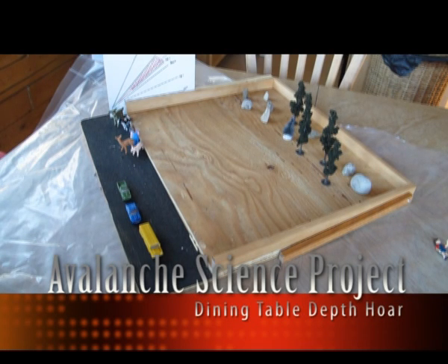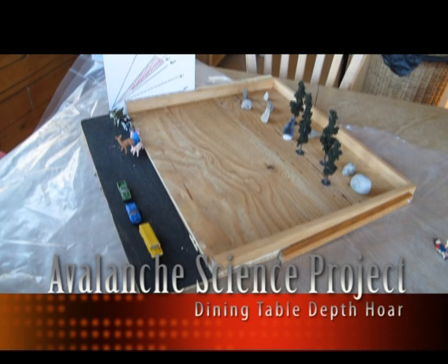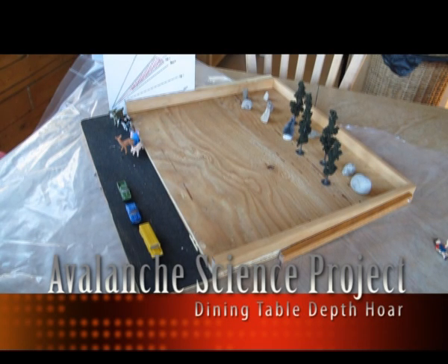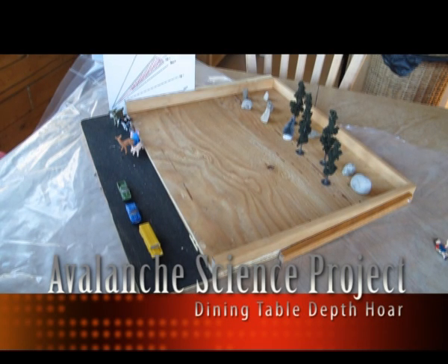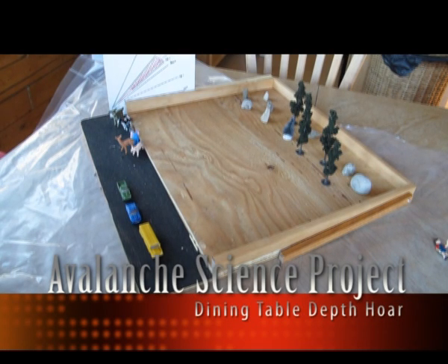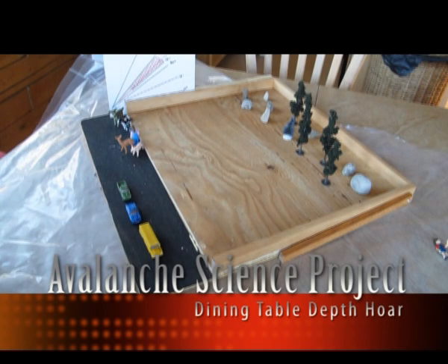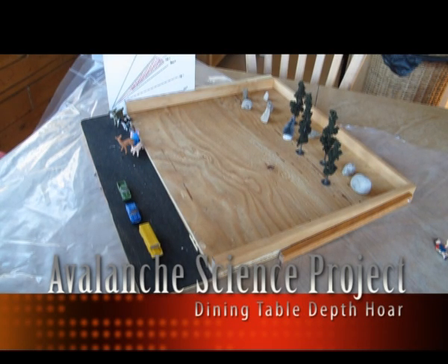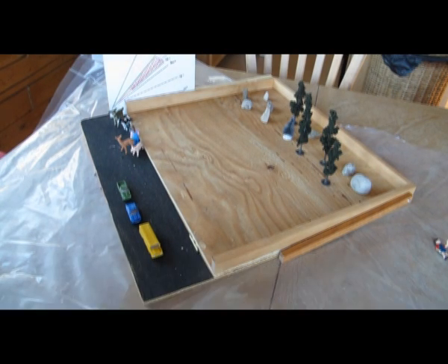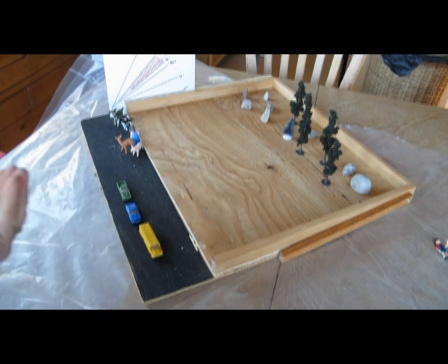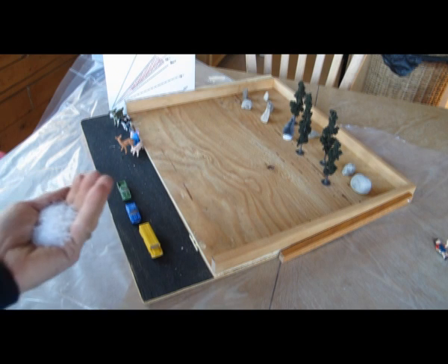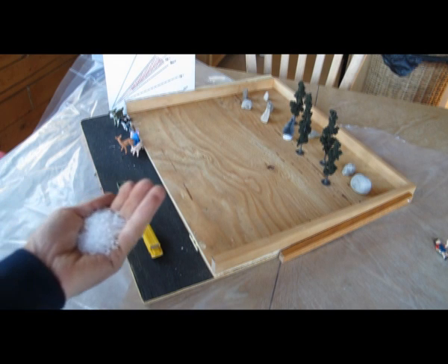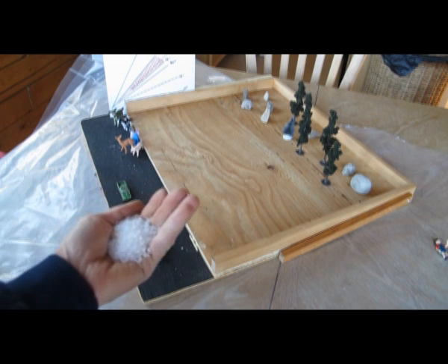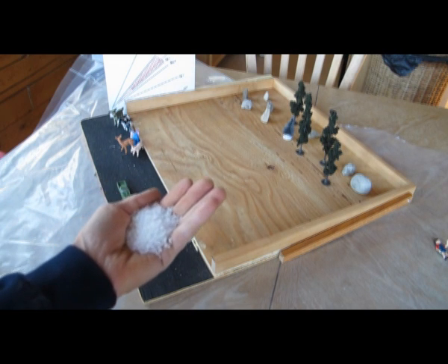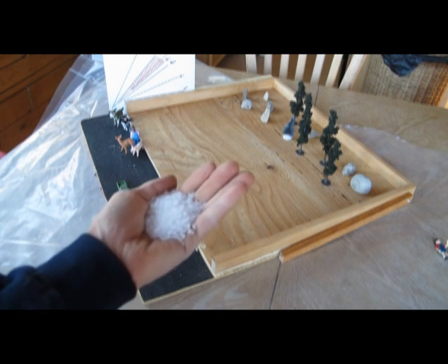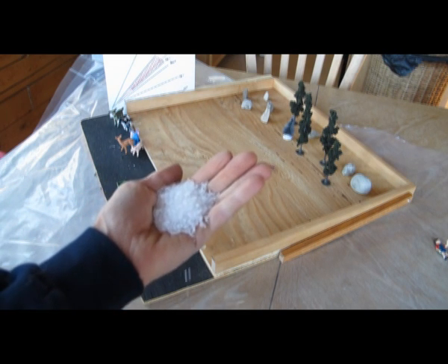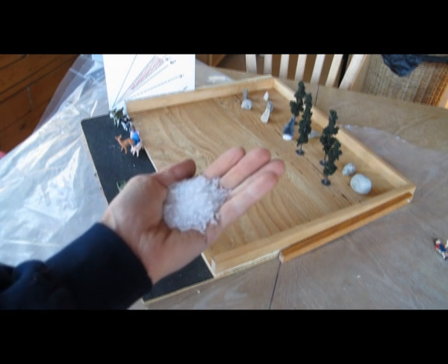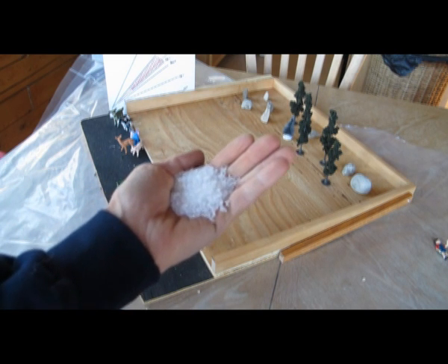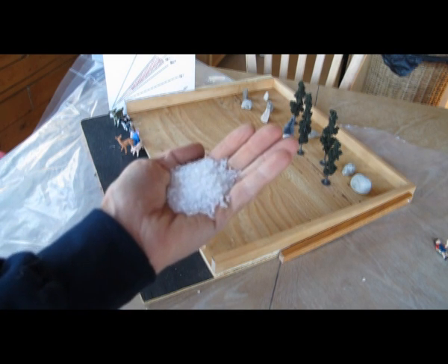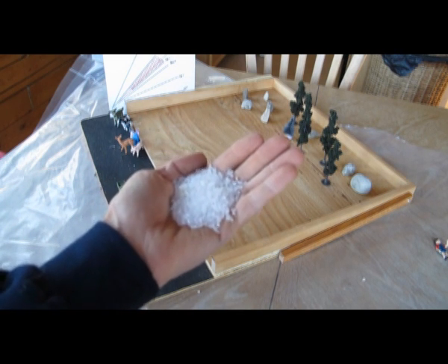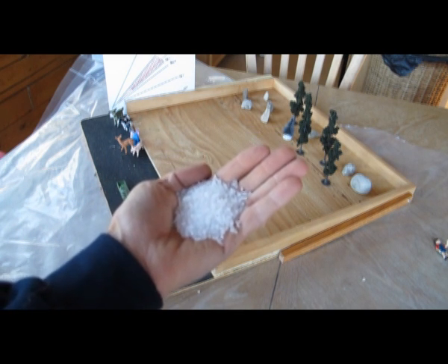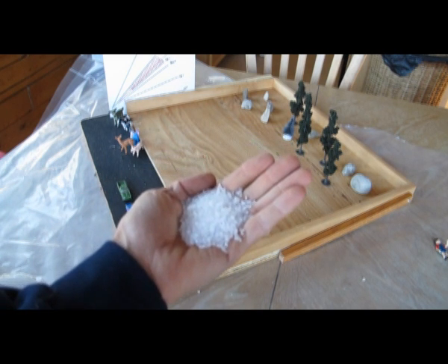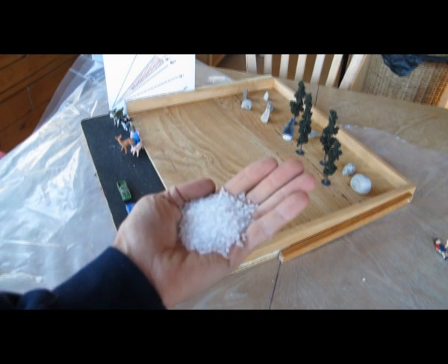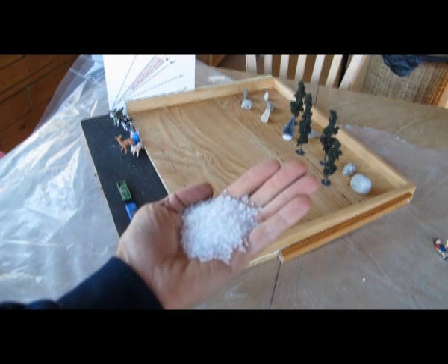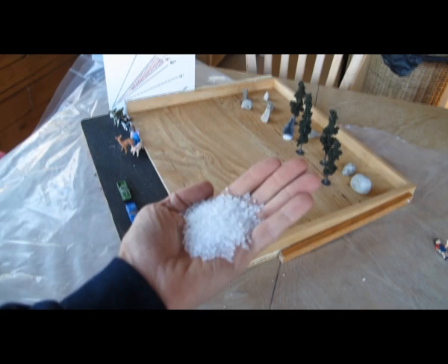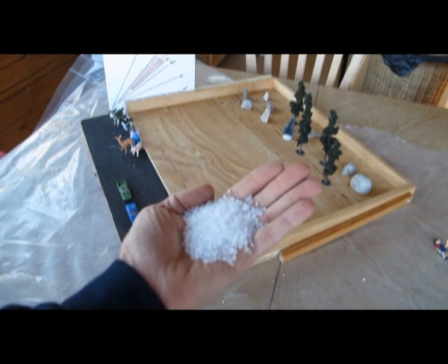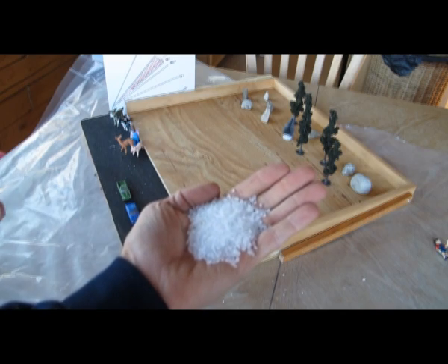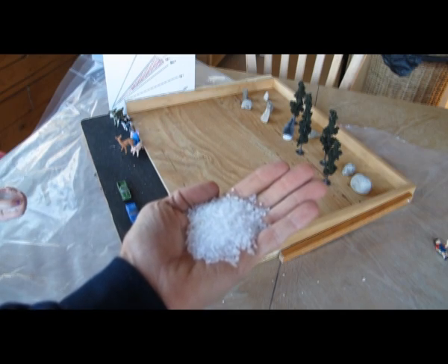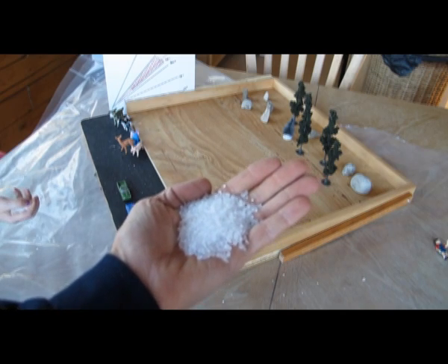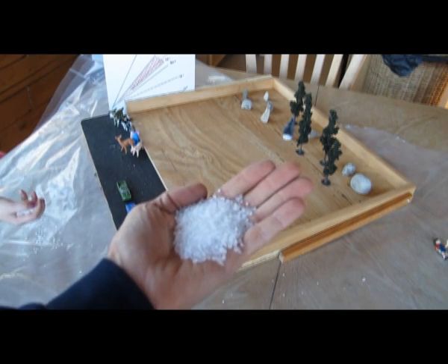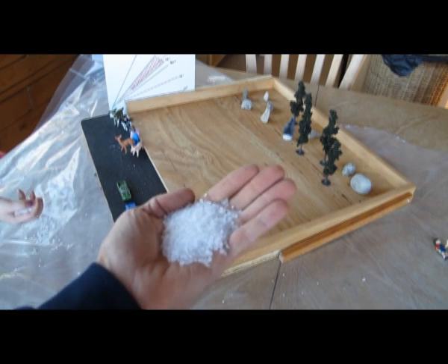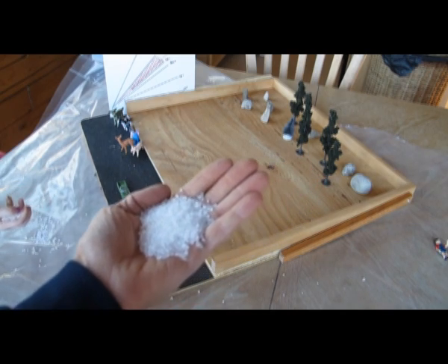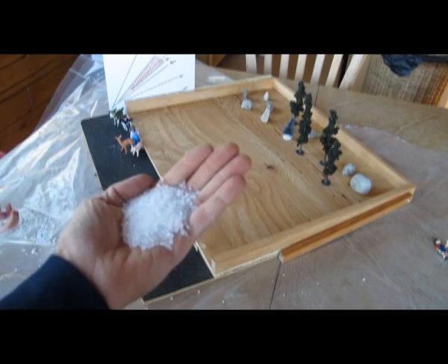So this is an avalanche board. The first thing we're going to do is put down some very weak base layers. This is called depth hoar.